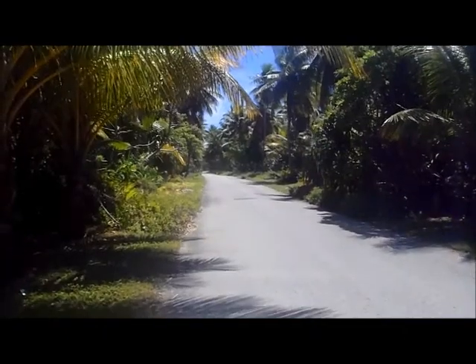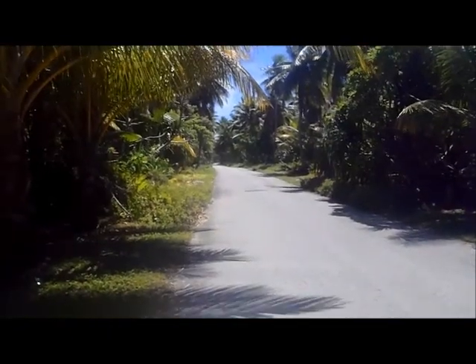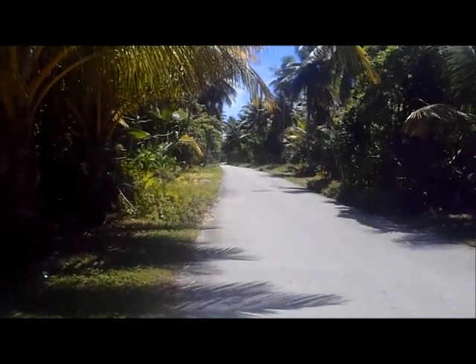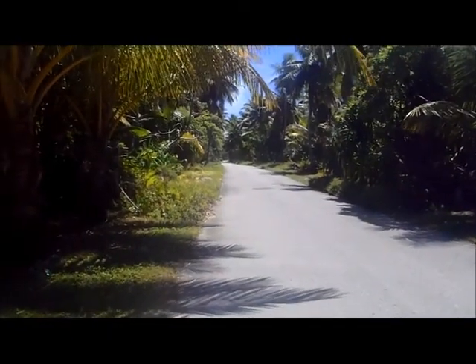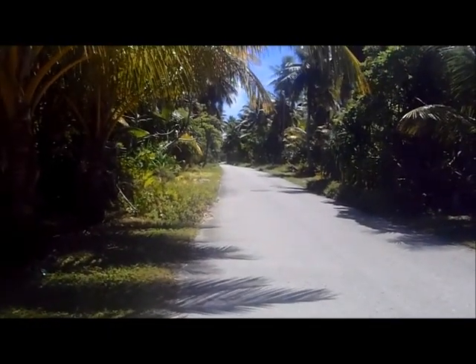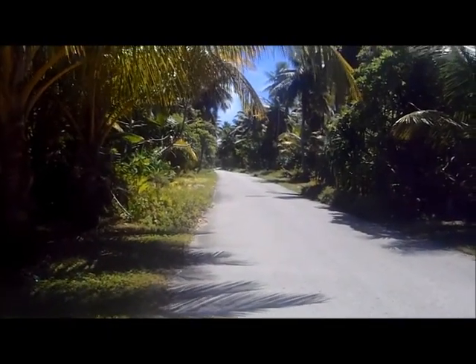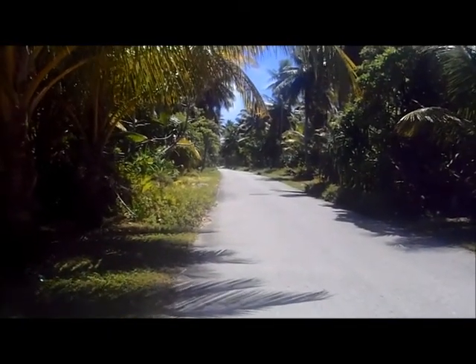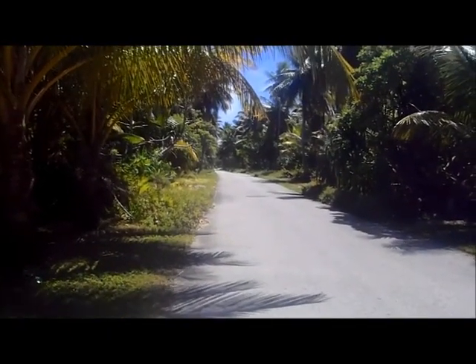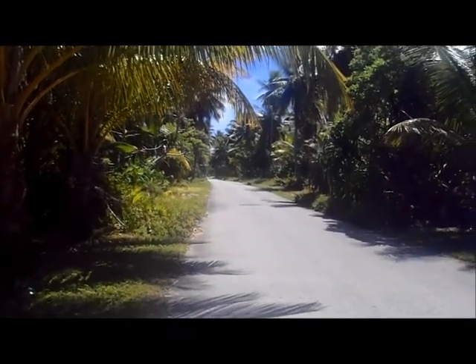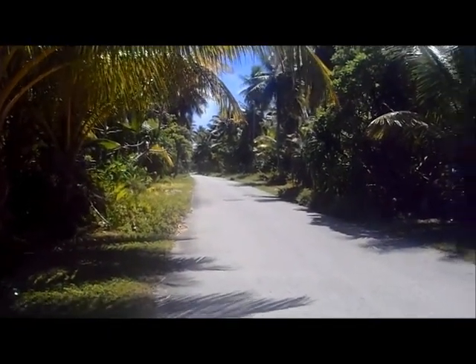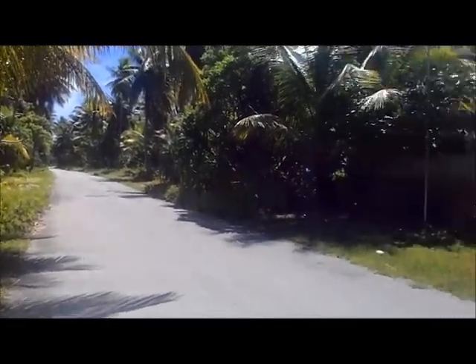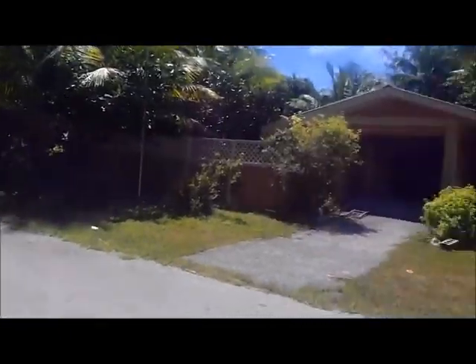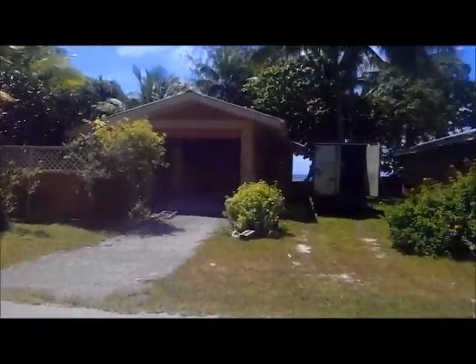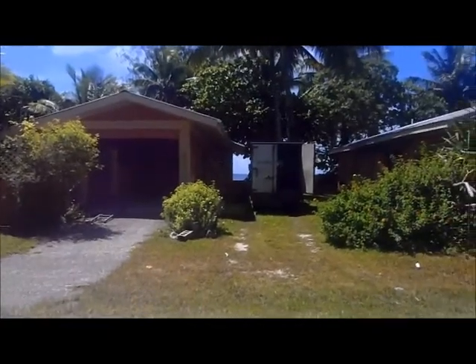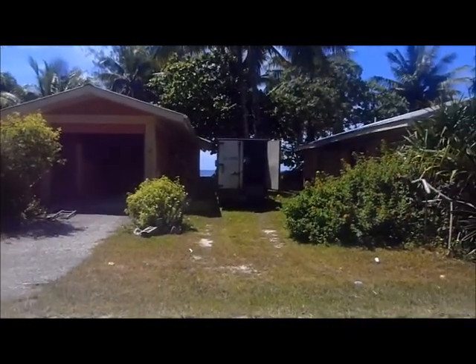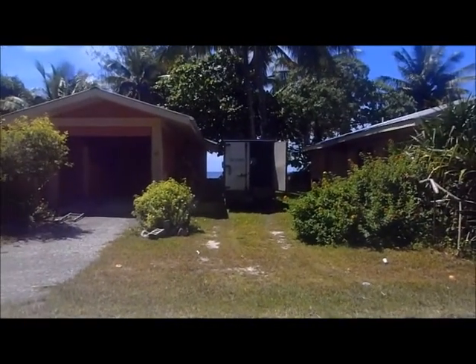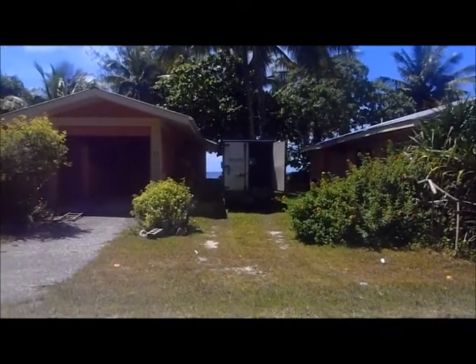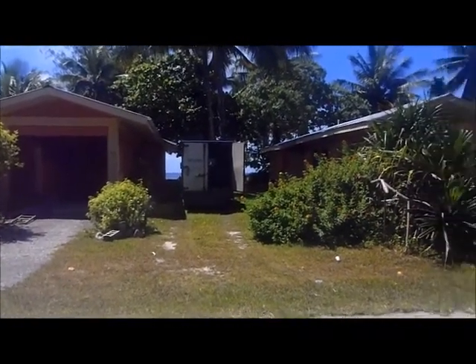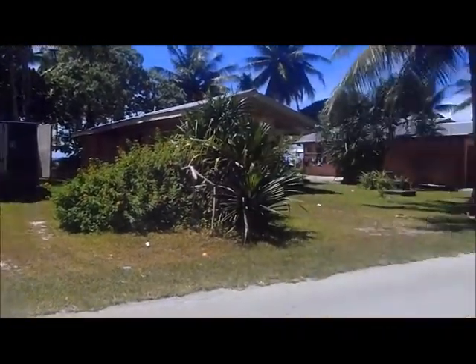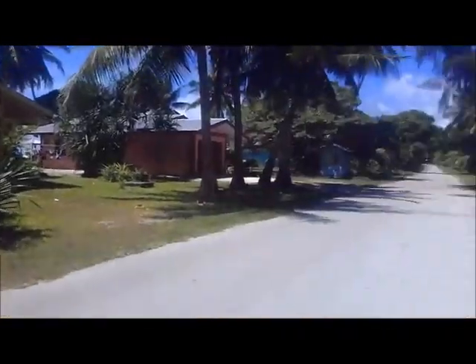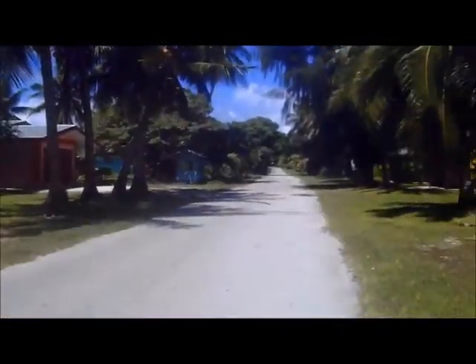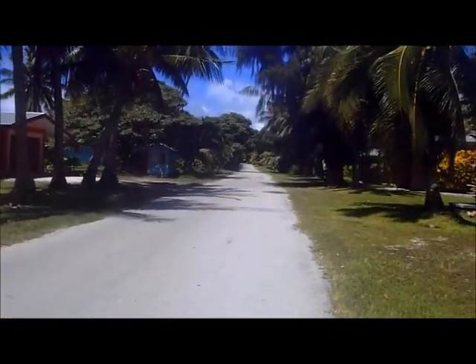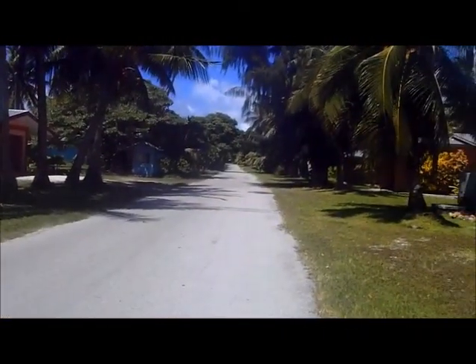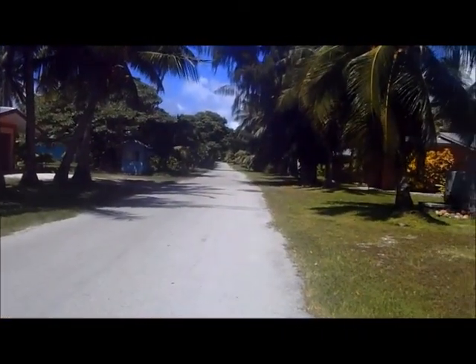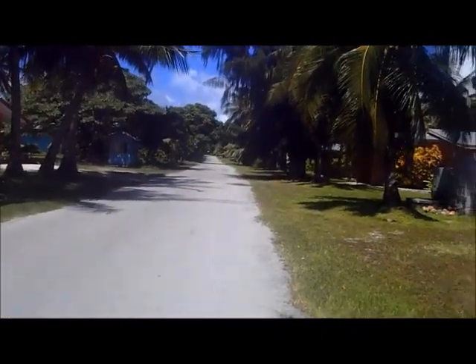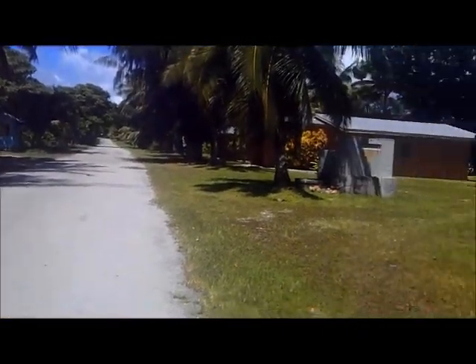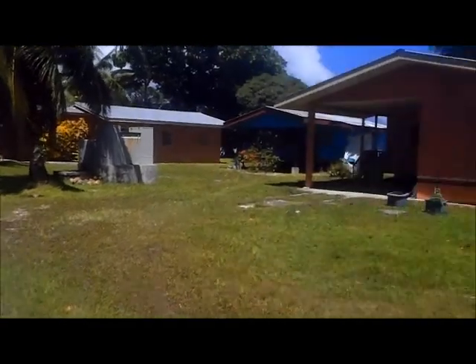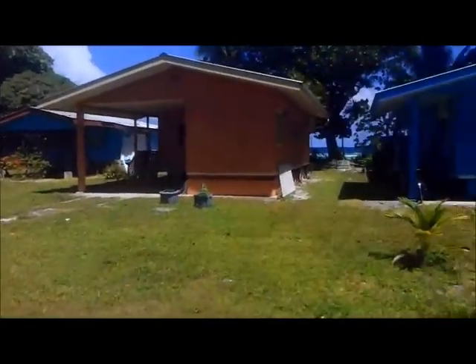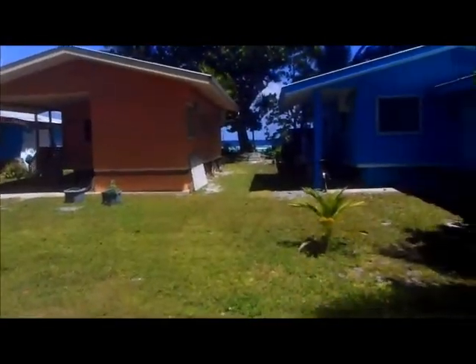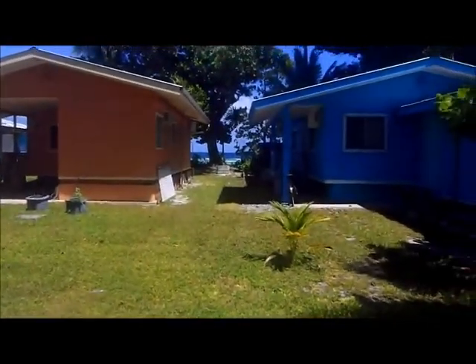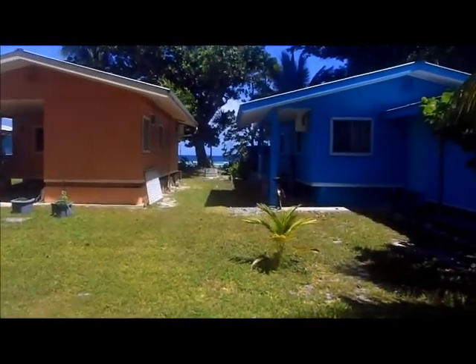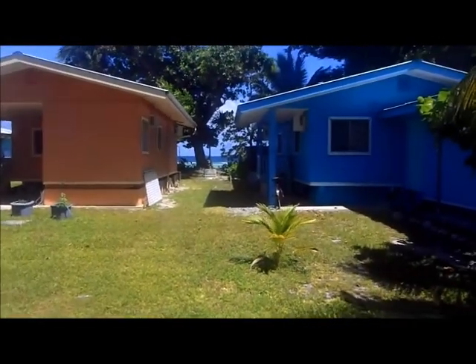So this is the road that goes from one end of the atoll to the other. That's the ocean side. The houses. And here's where I'm staying. This is the reef side.